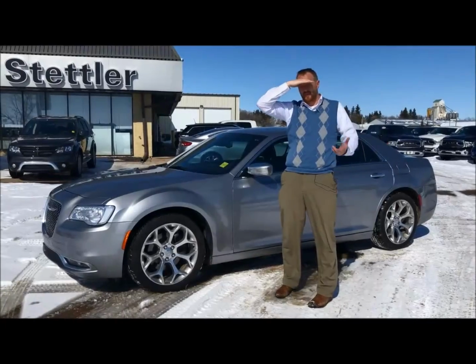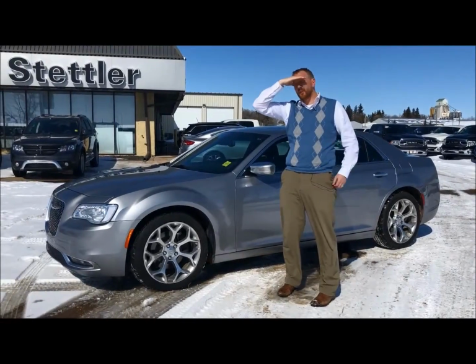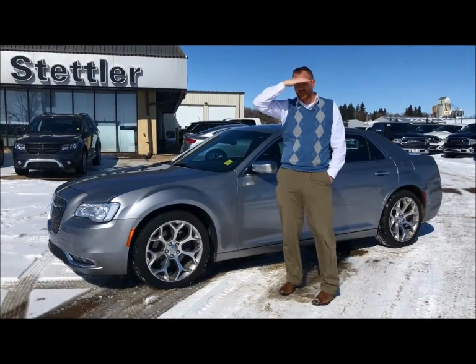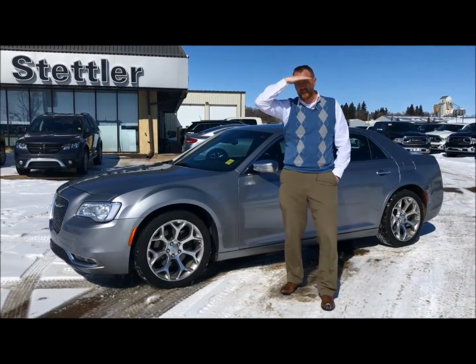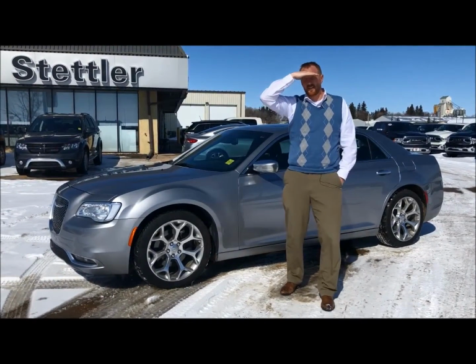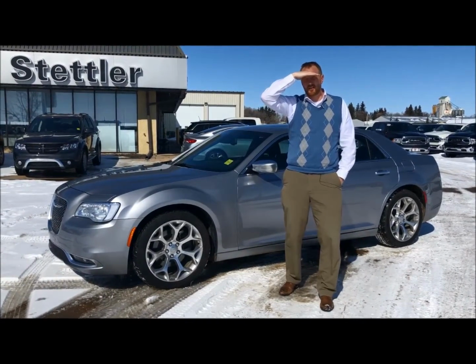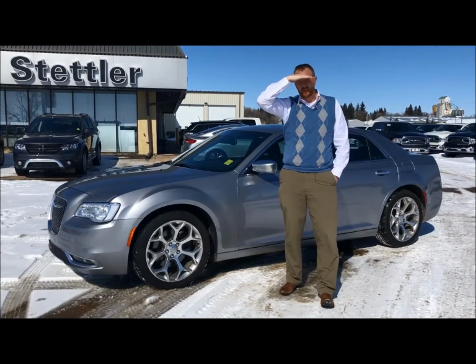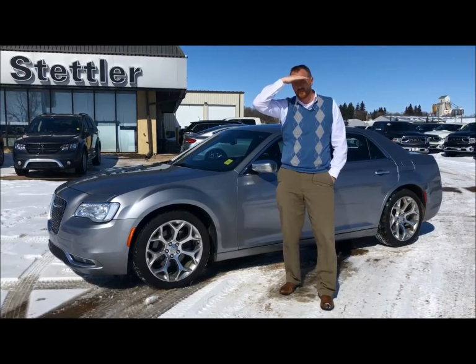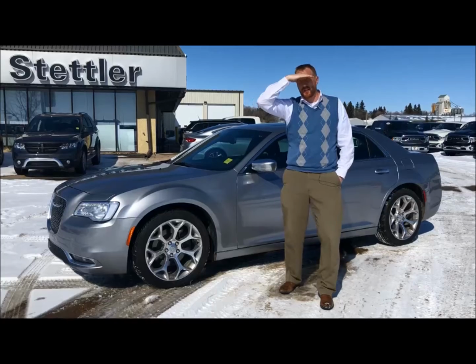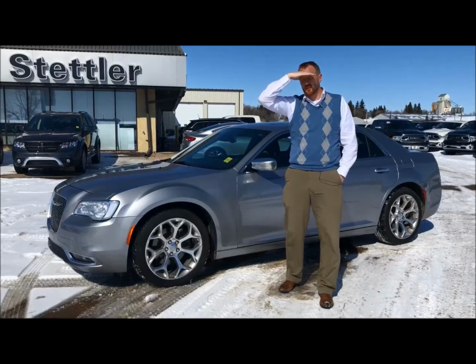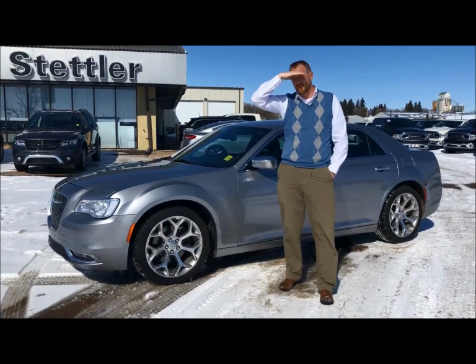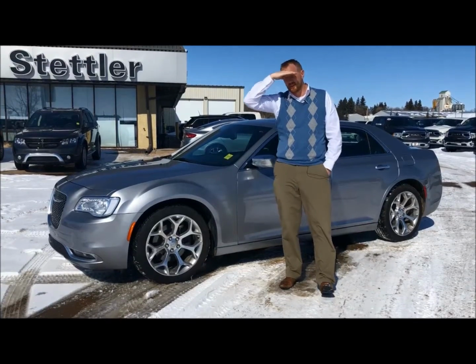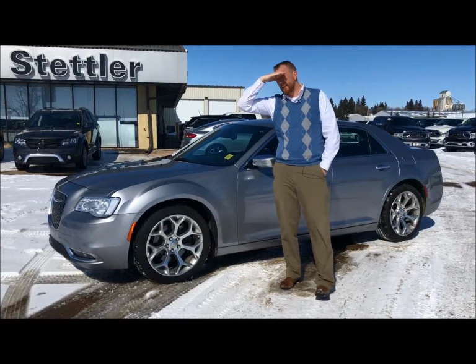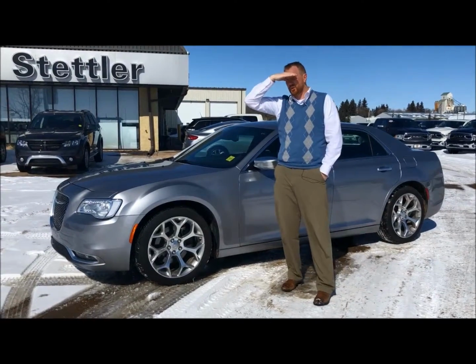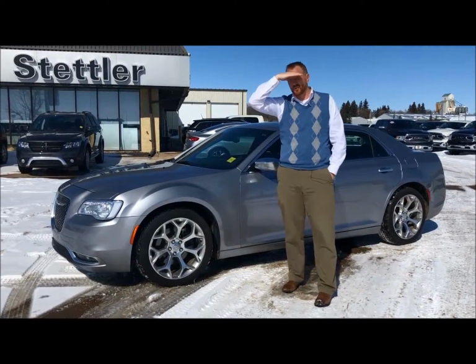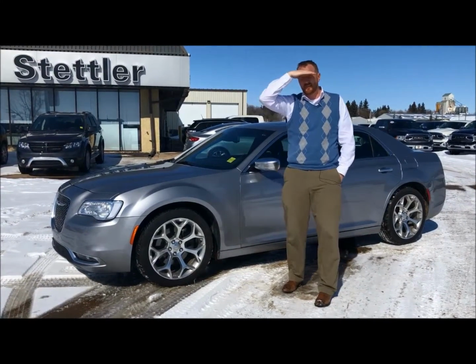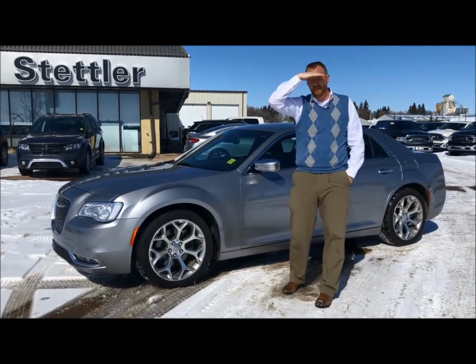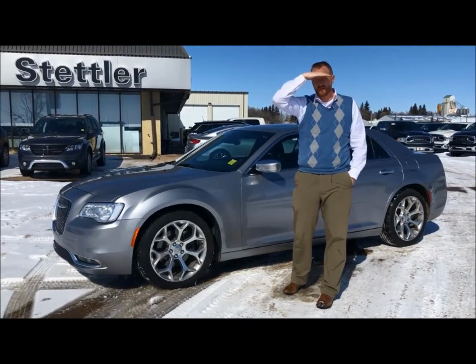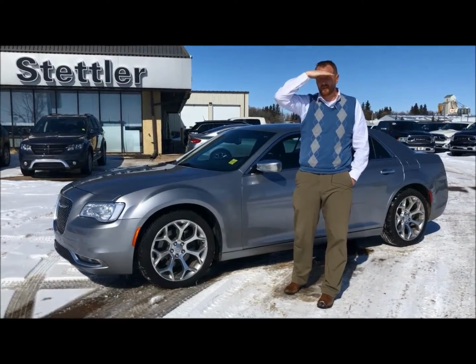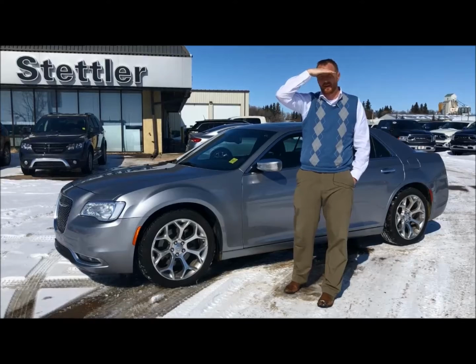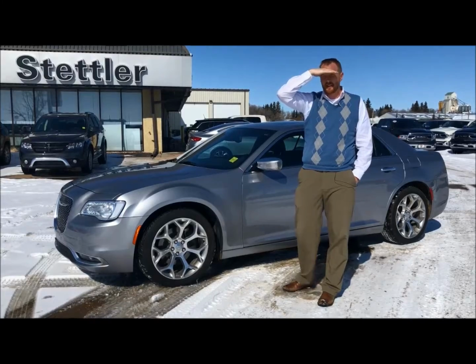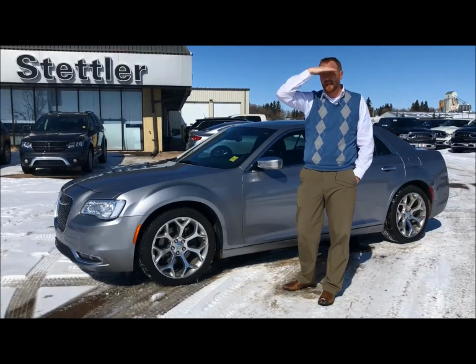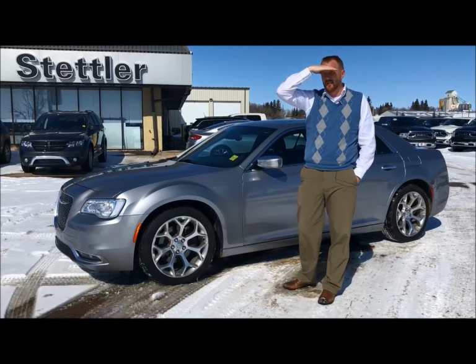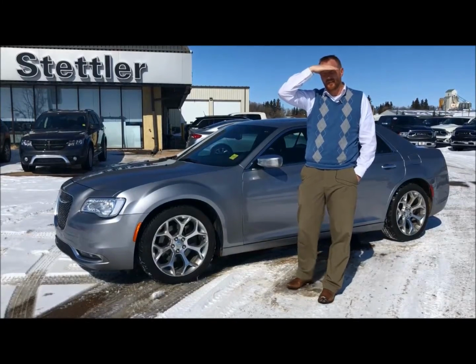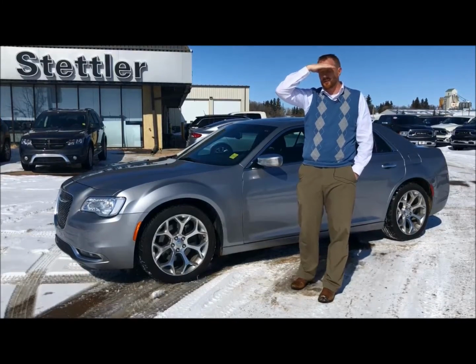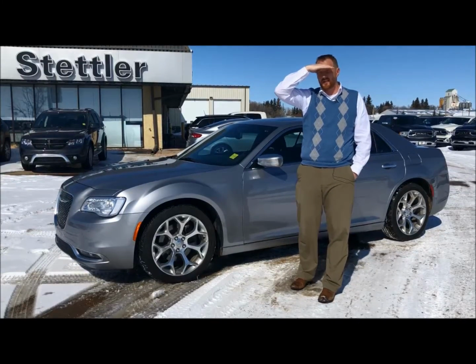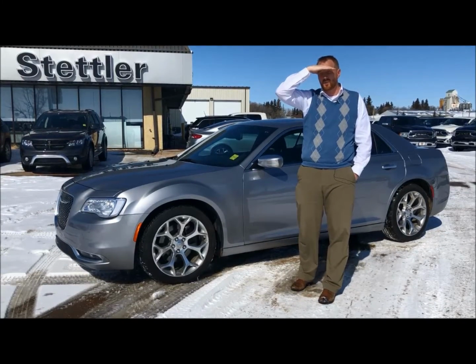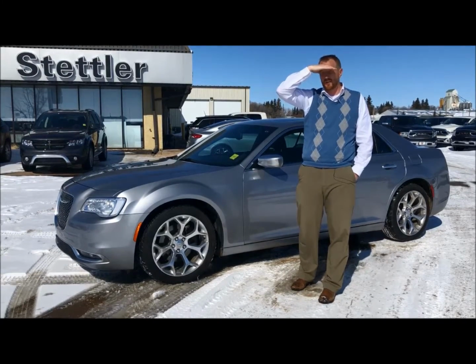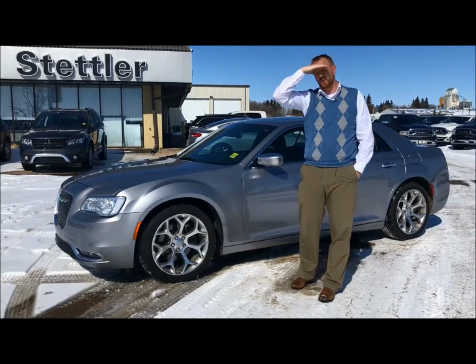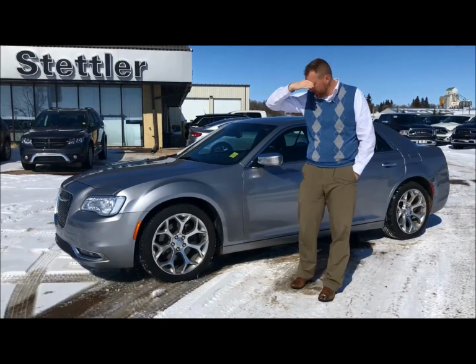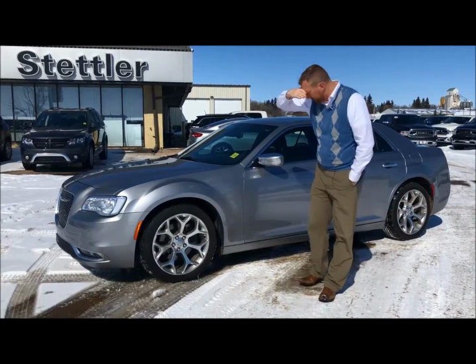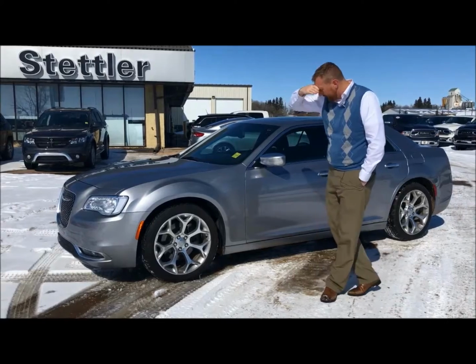Hey everyone, it's Lars here down at Stettler Dodge. You can also reach me on Driving Cars with Lars. Today I'm going to show you a 2017 Chrysler 300C Platinum and stock number is RC242. So let's go through this vehicle with you.